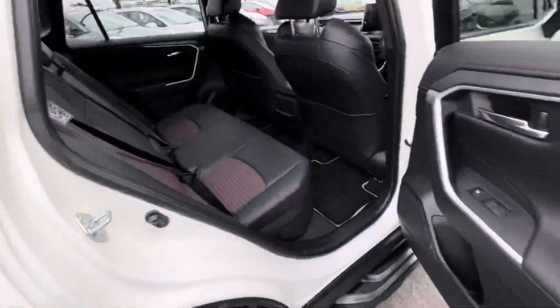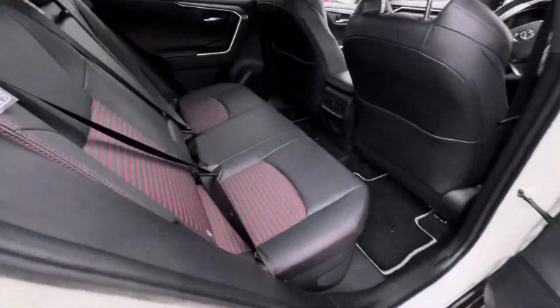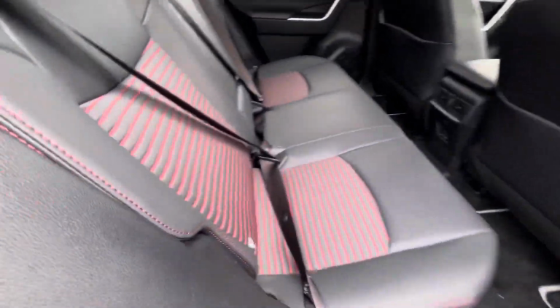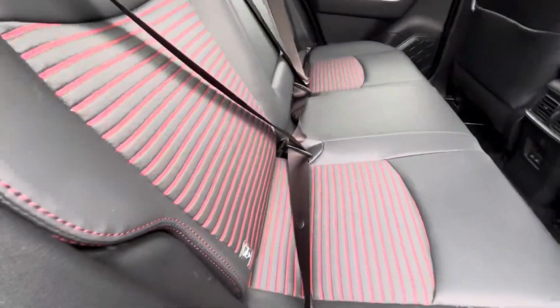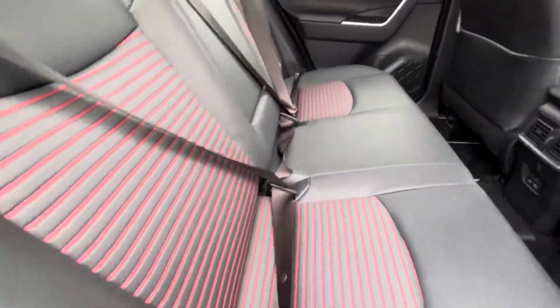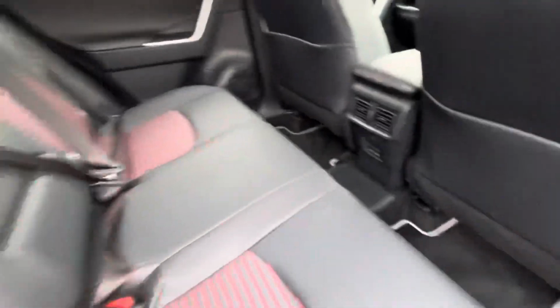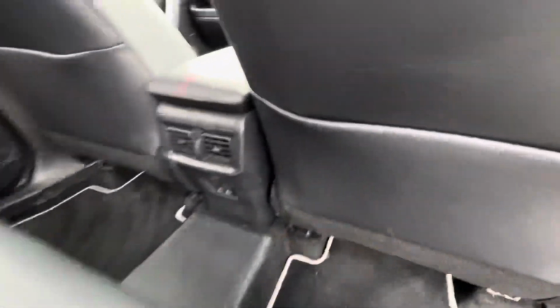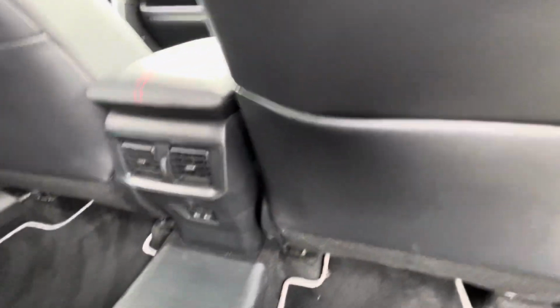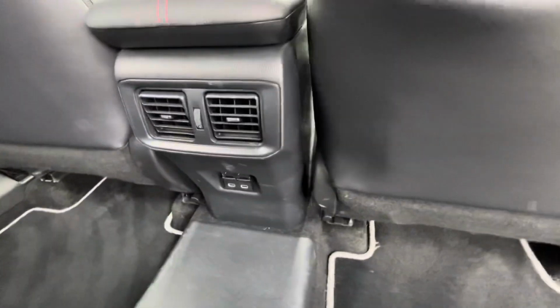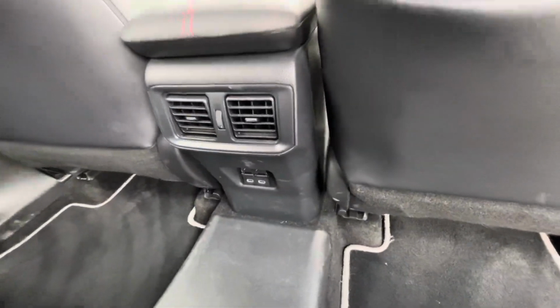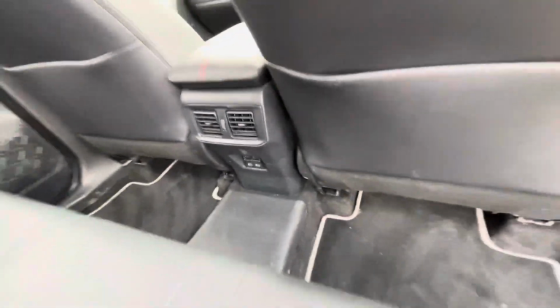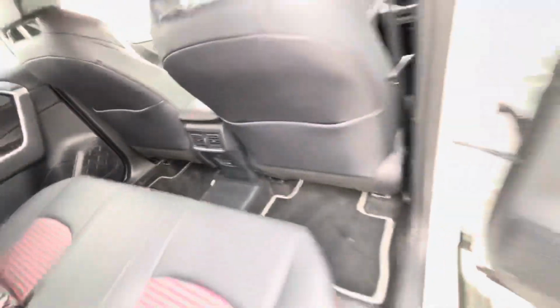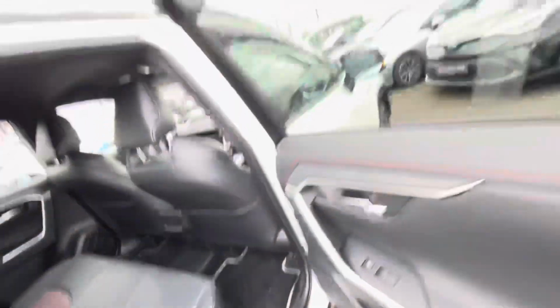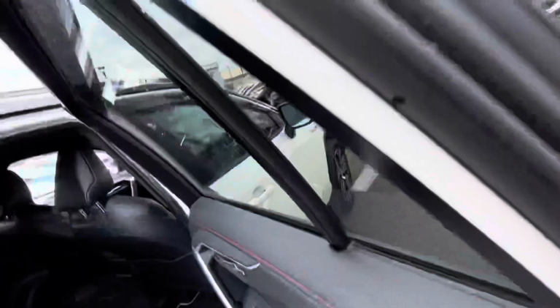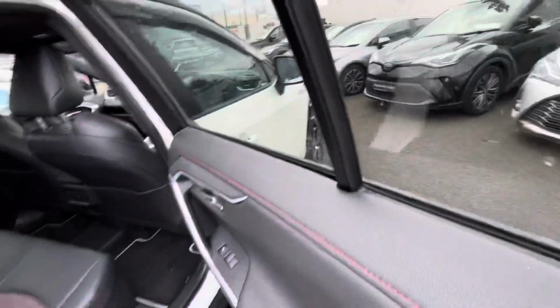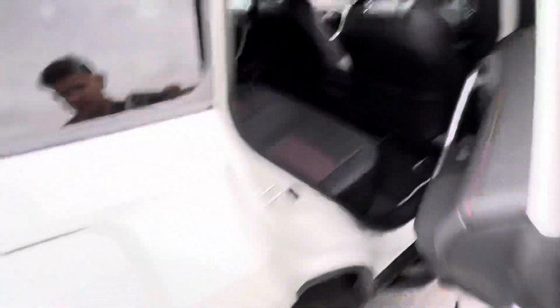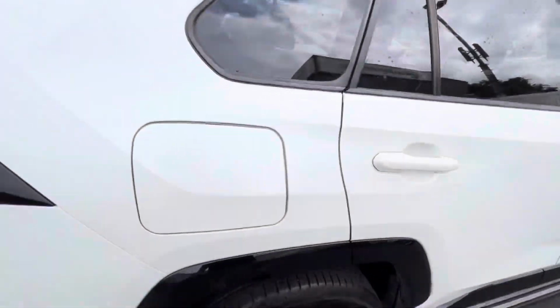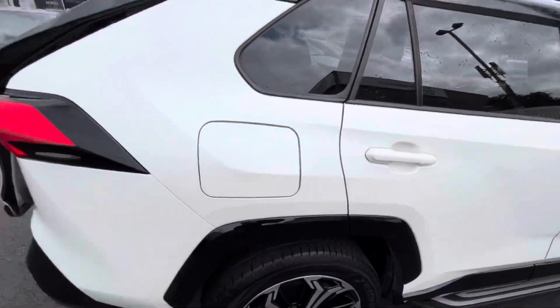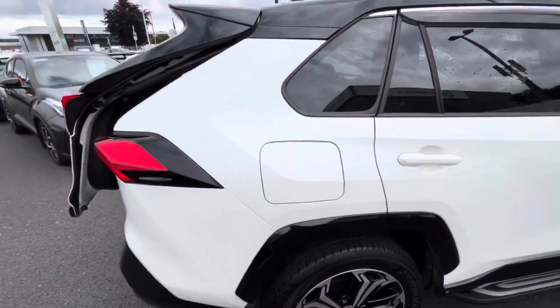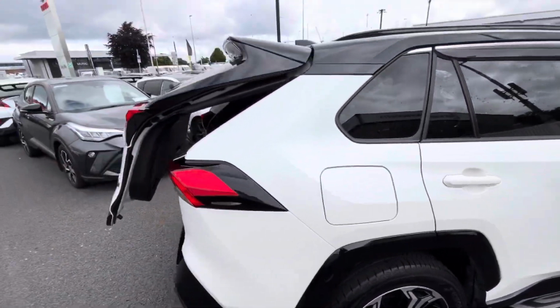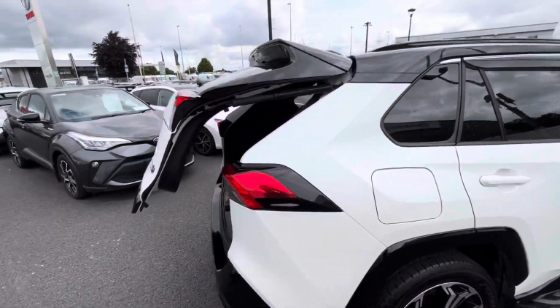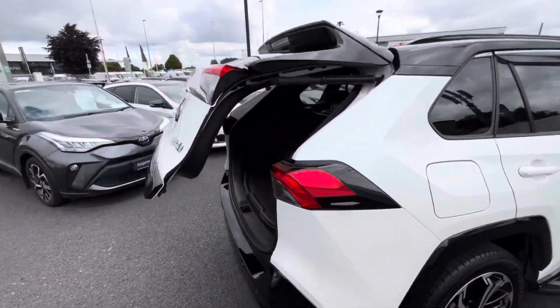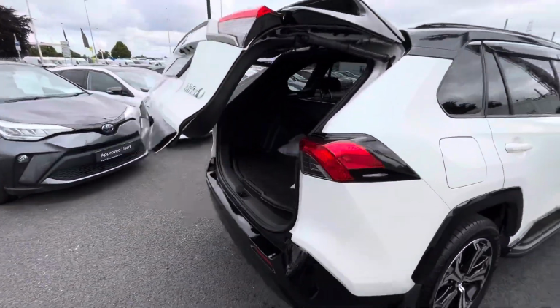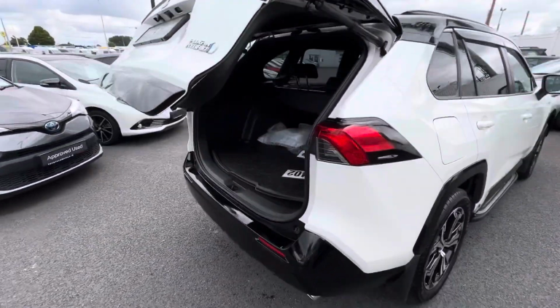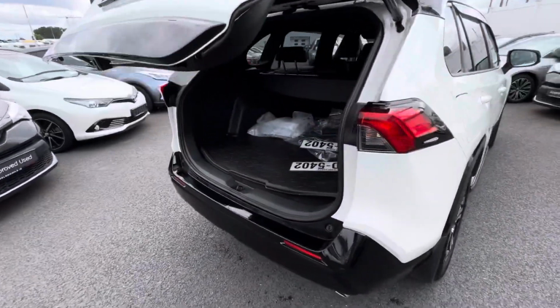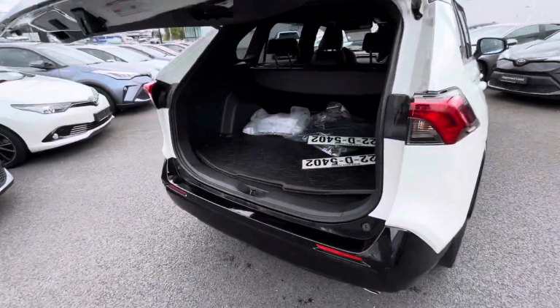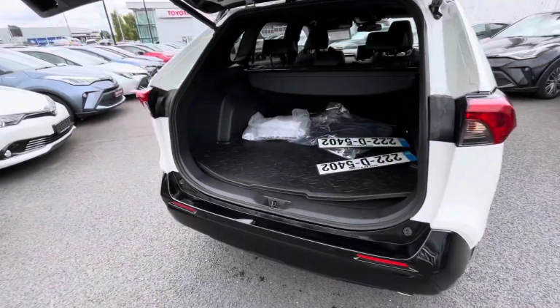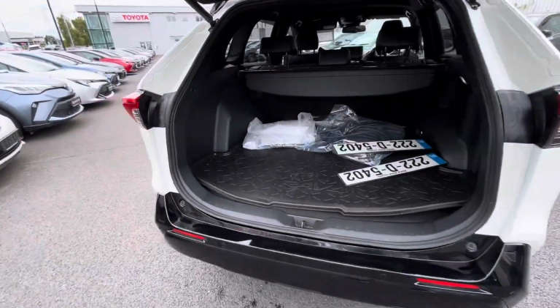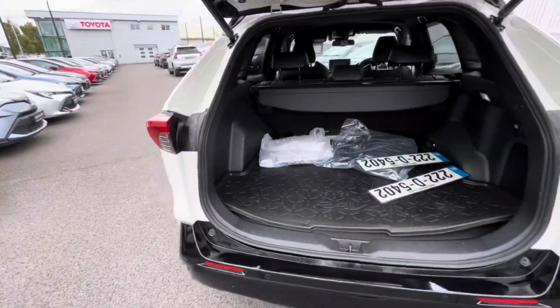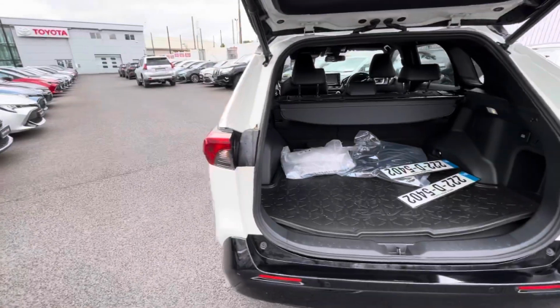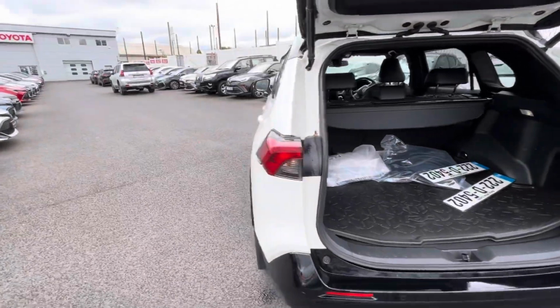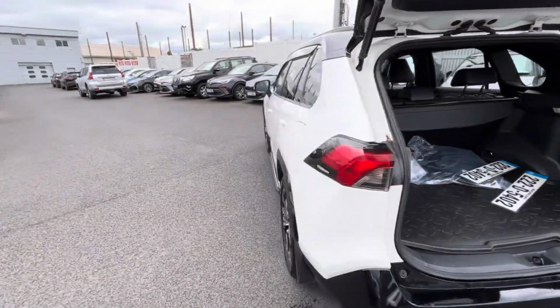In the back you have two ISOFIX points and two USB charging points. You also have an electric operated tailgate and there's plenty of space in the boot.